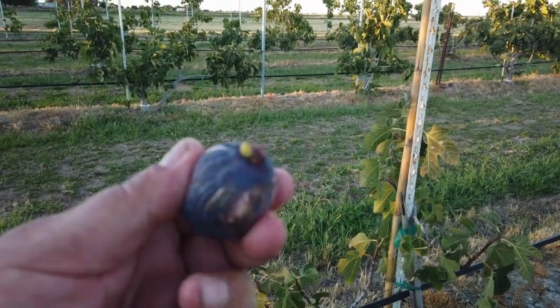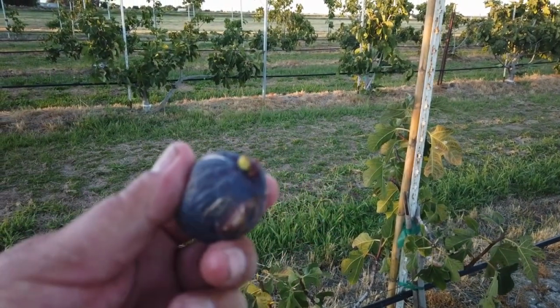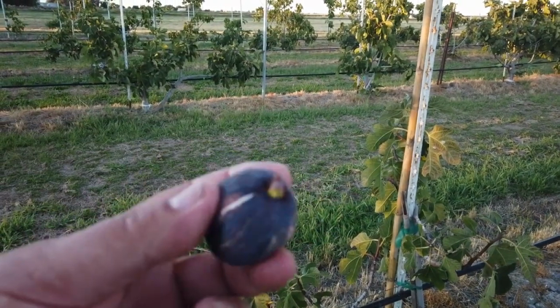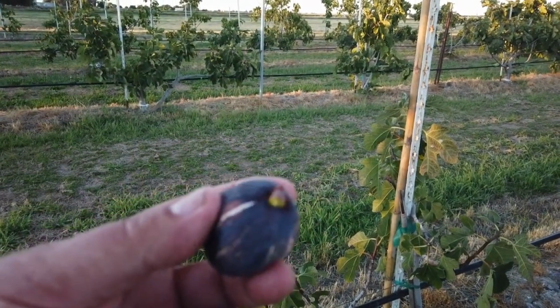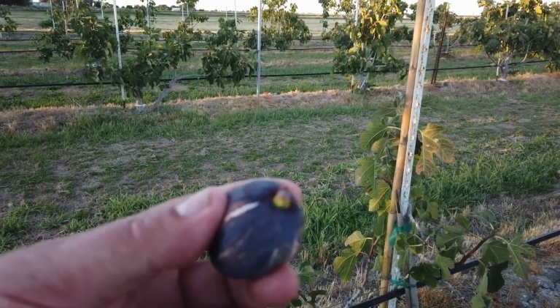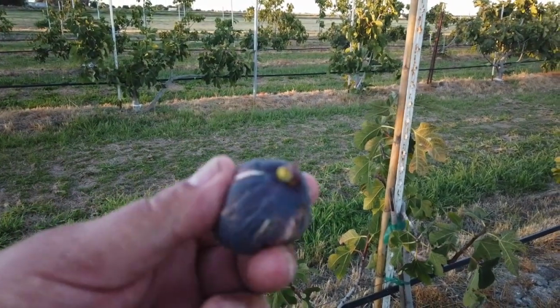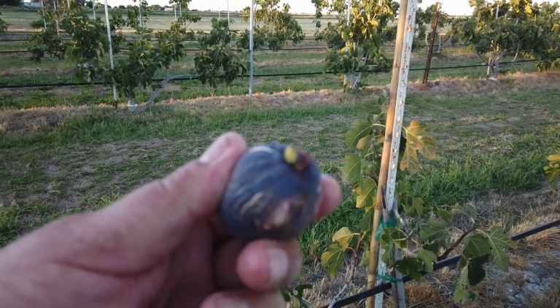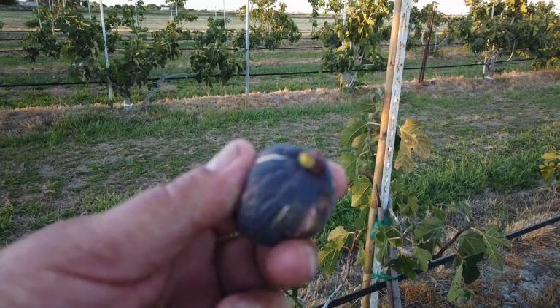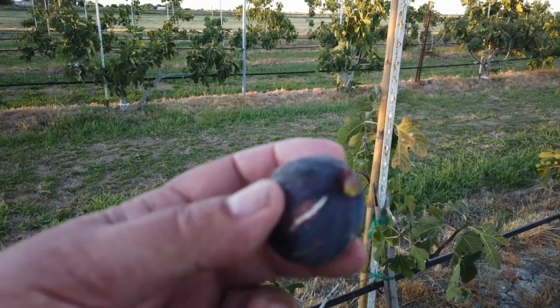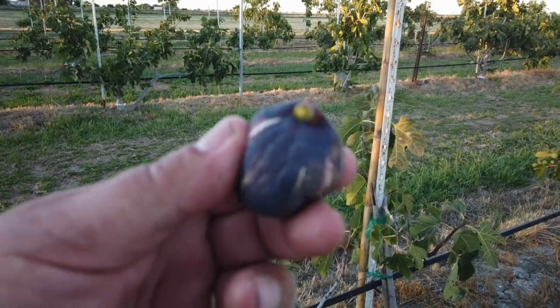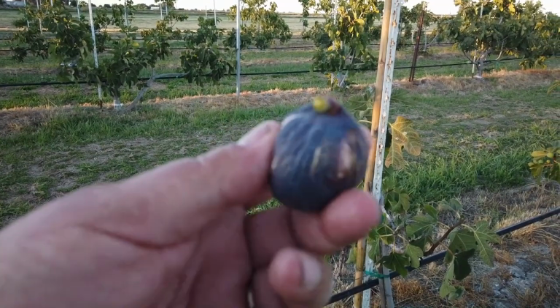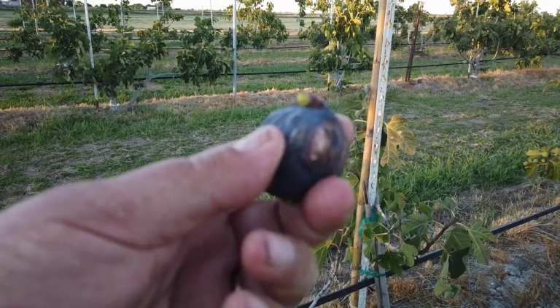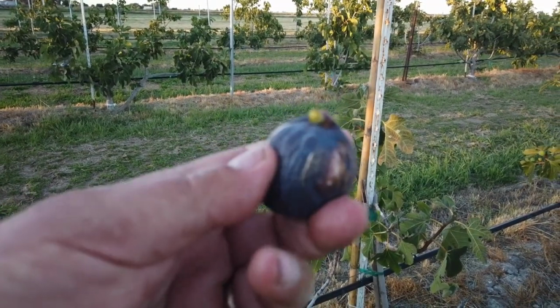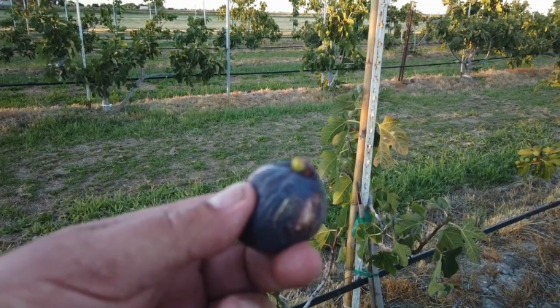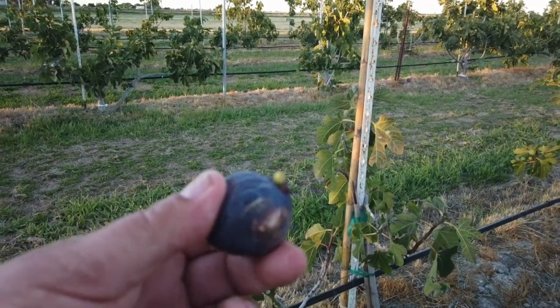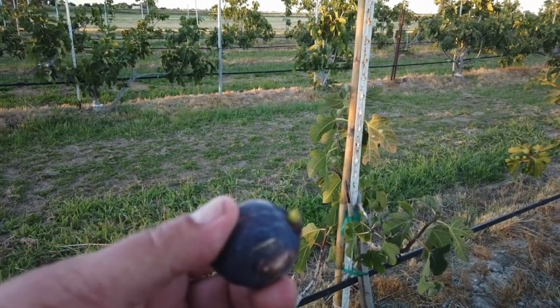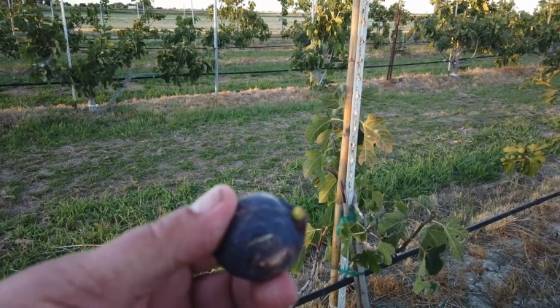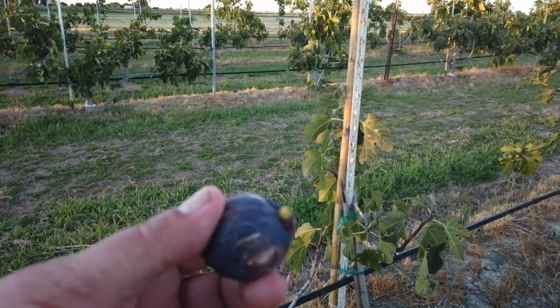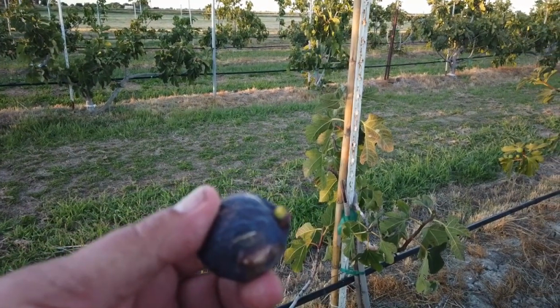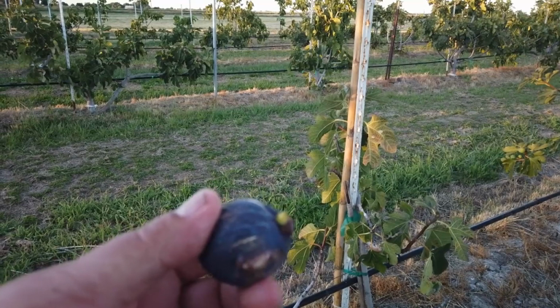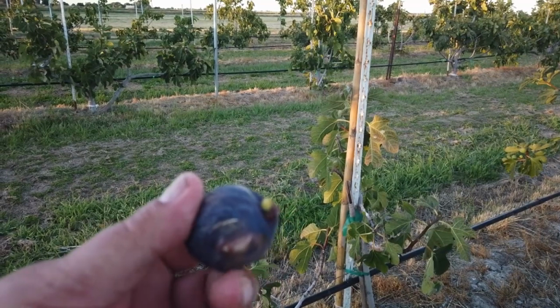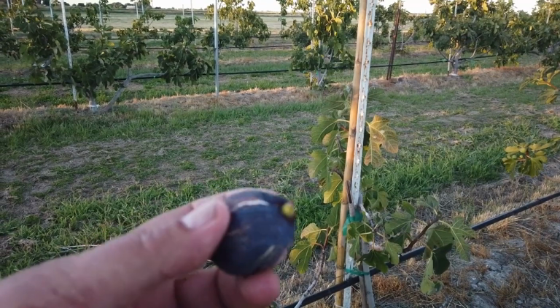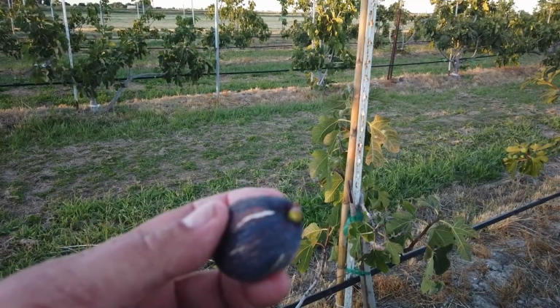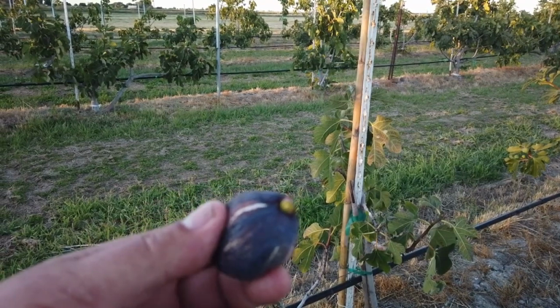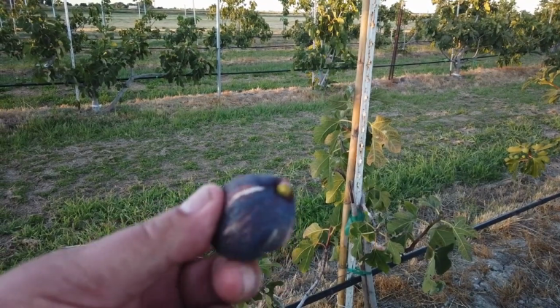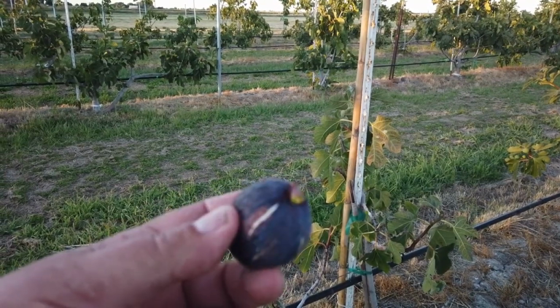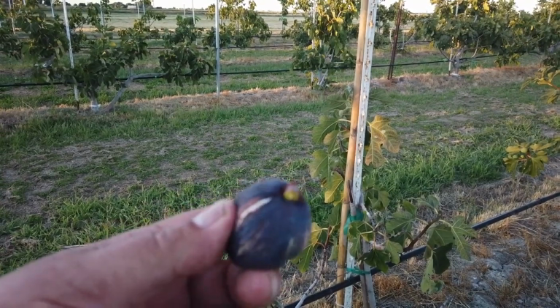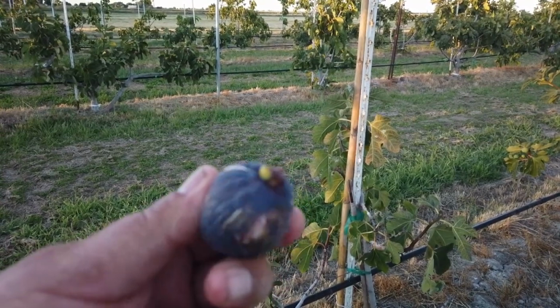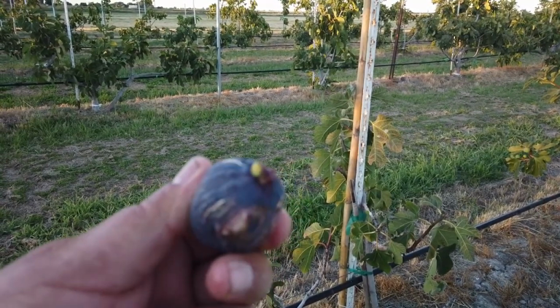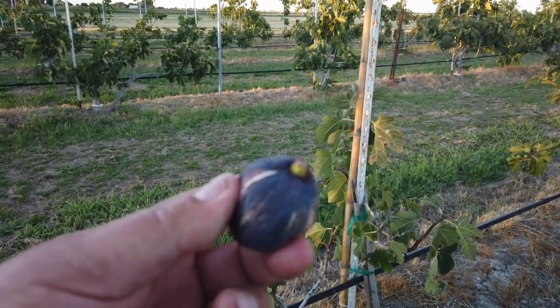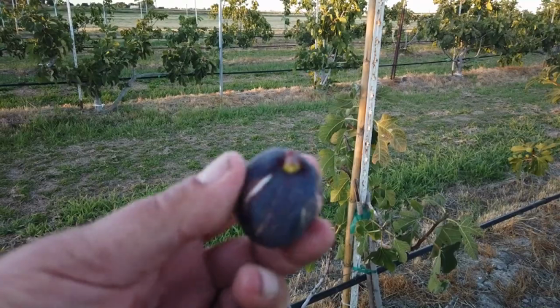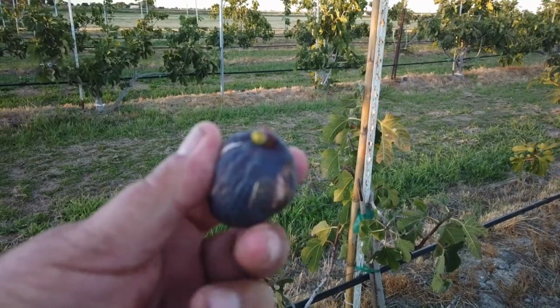Again, this was a fig found by my friend Bass at Trees of Joy back in Pennsylvania, and it's a fig that grows unprotected — I can't remember if it was up against a building or what — in Brooklyn, New York.